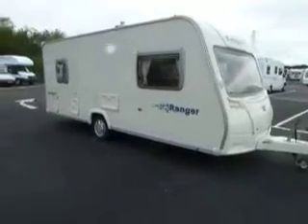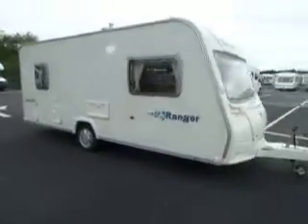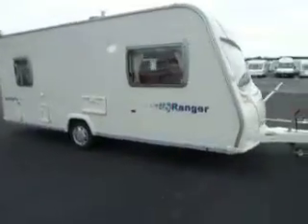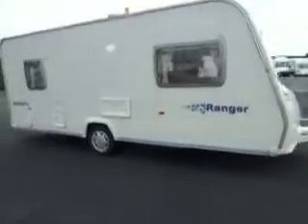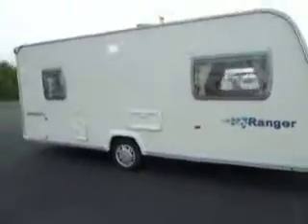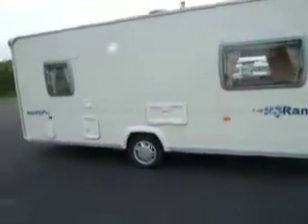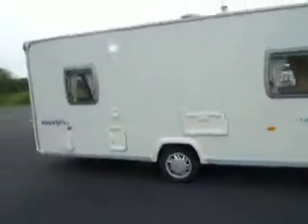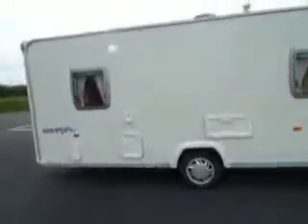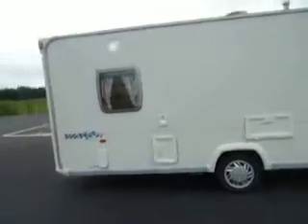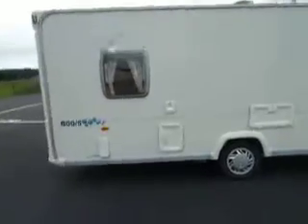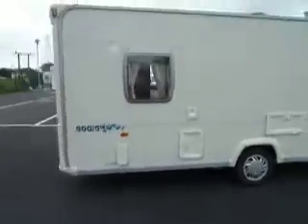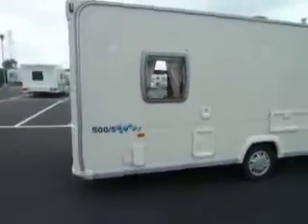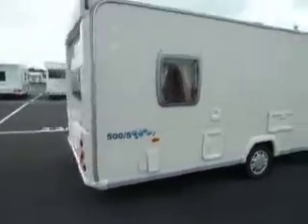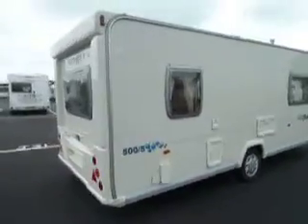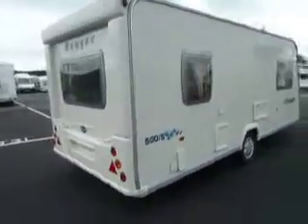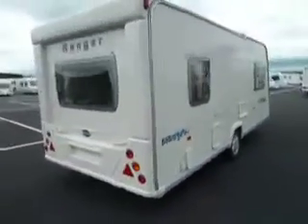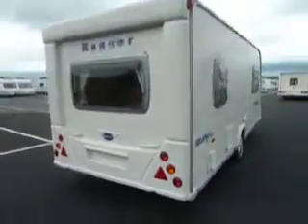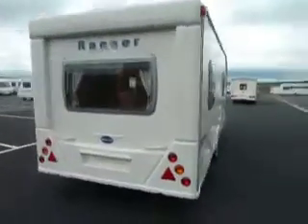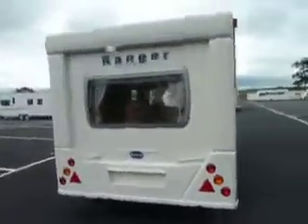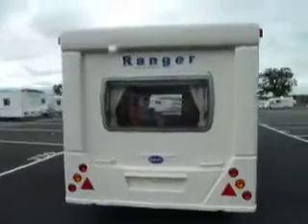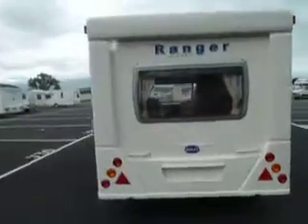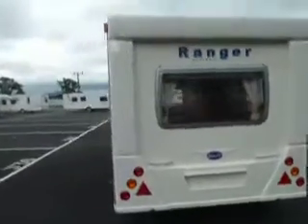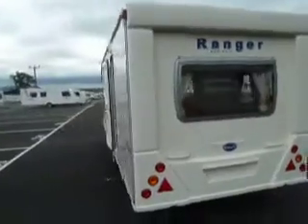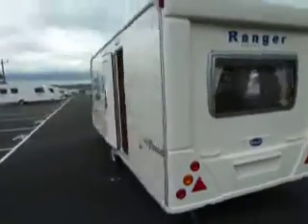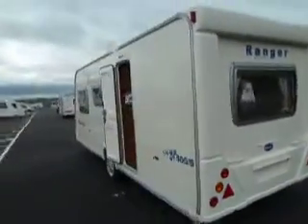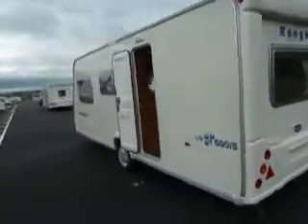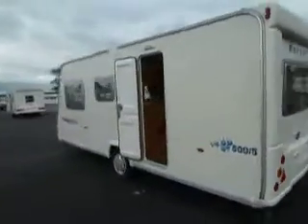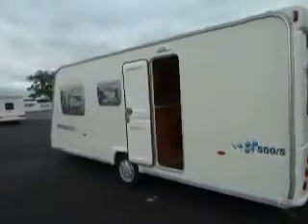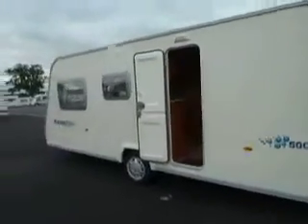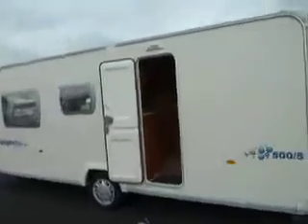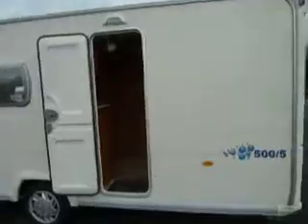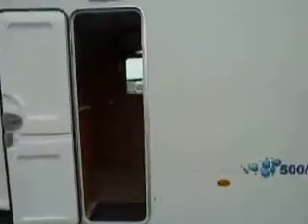Welcome to Salah Pleasure. Today we have a Bailey Ranger 500/5 caravan. It's a five-berth caravan as the numbers would suggest. Let's step inside and have a look.